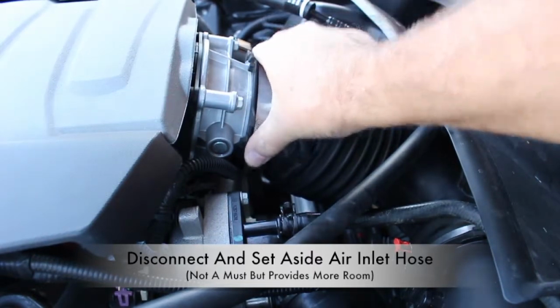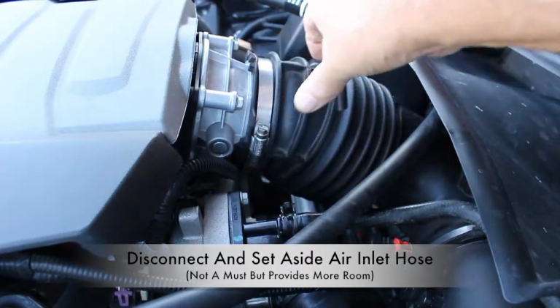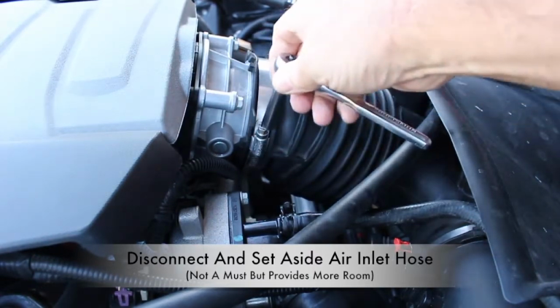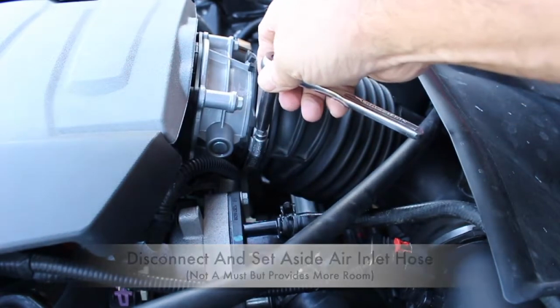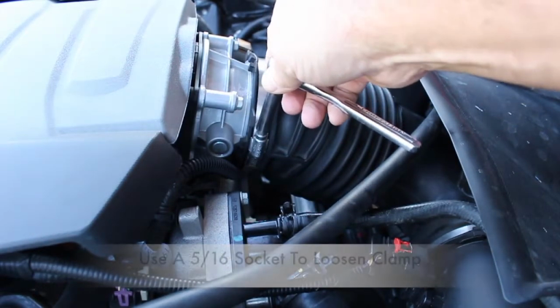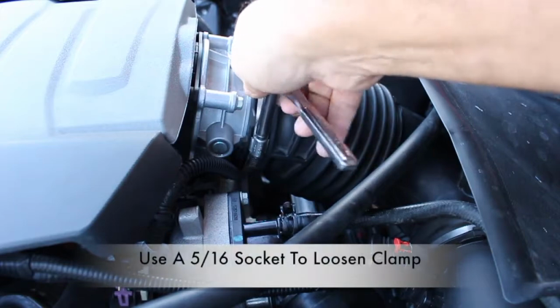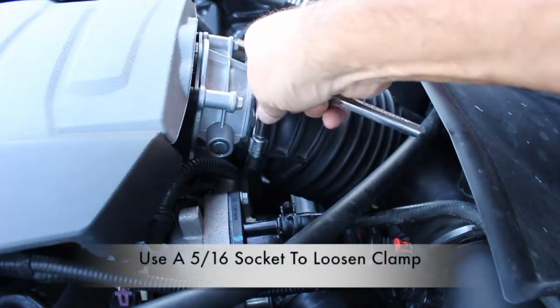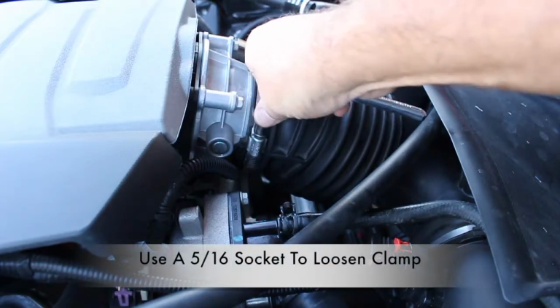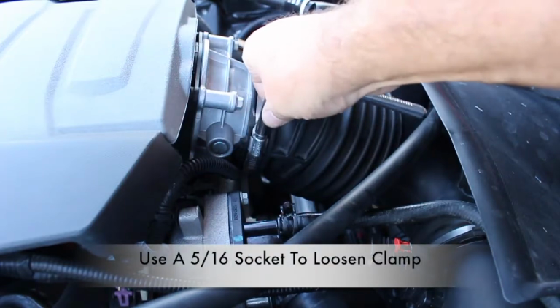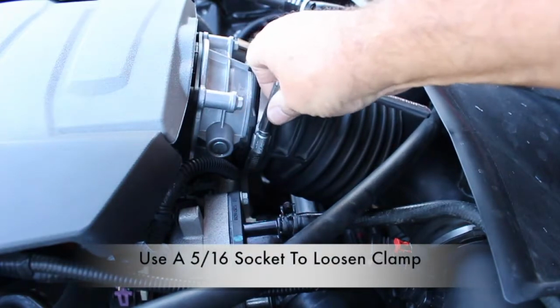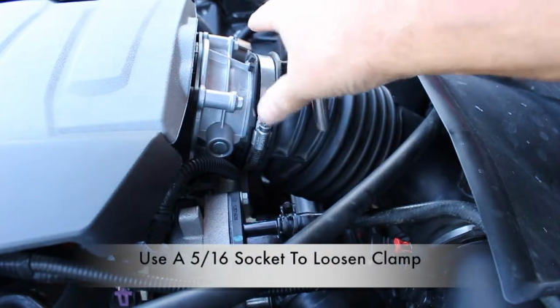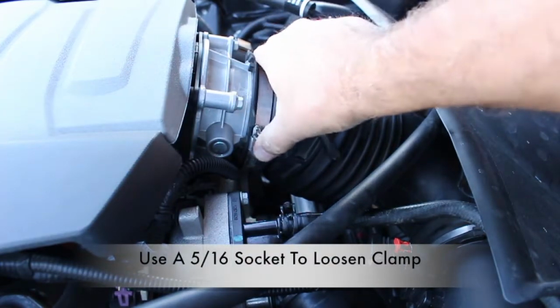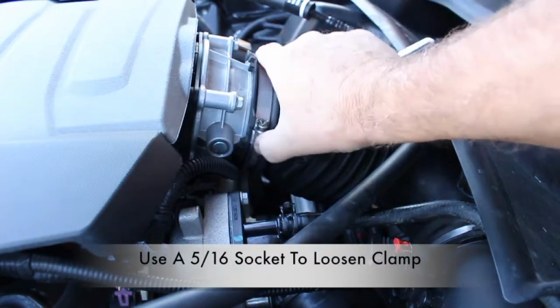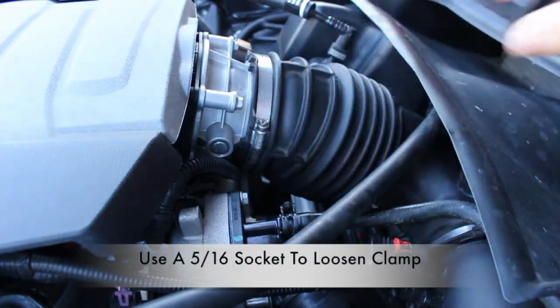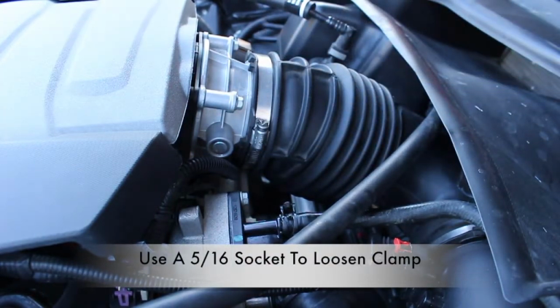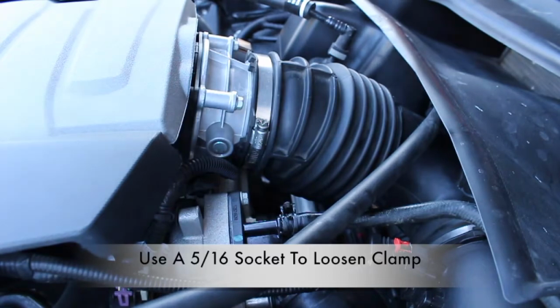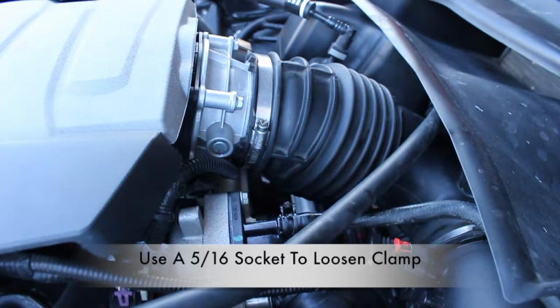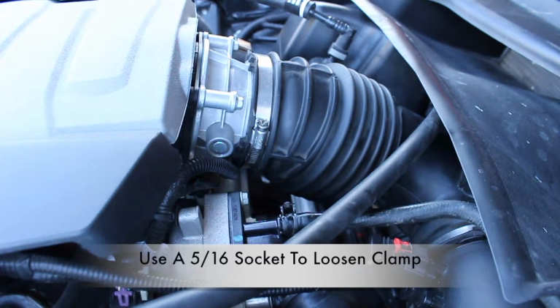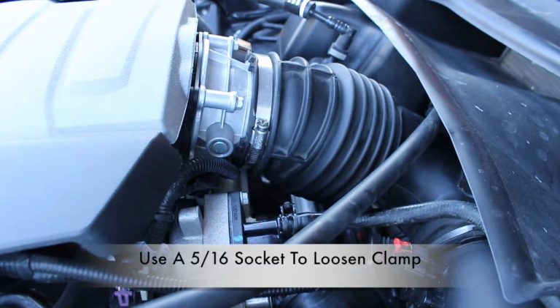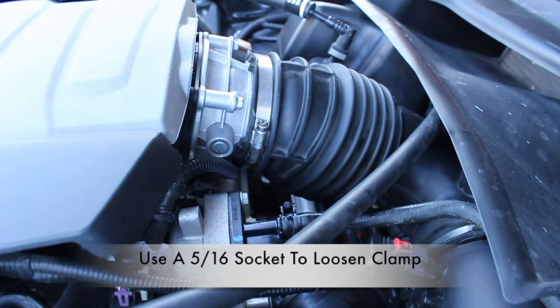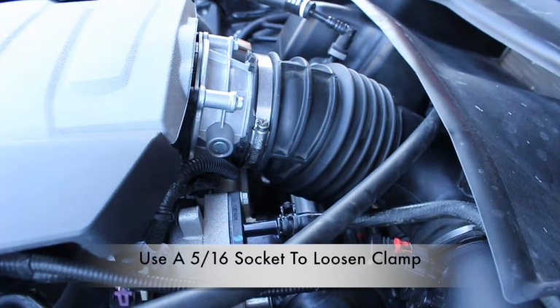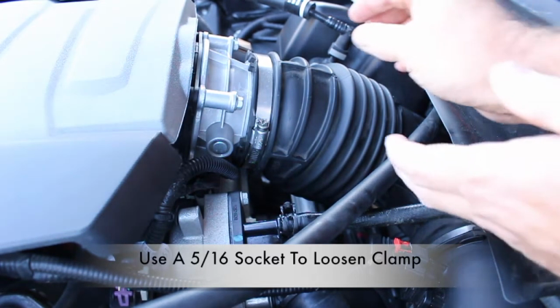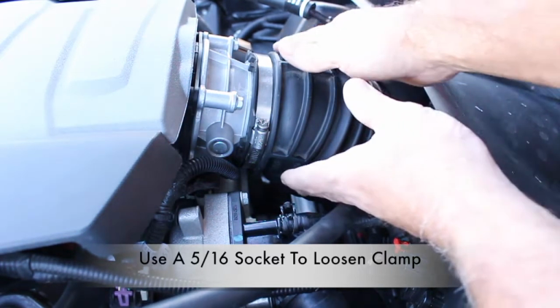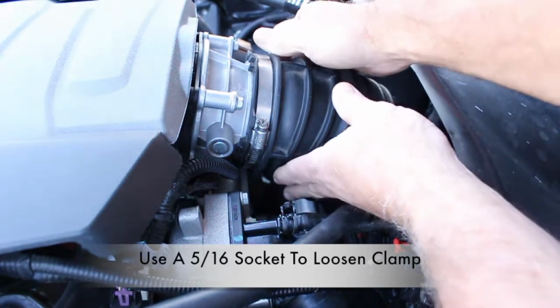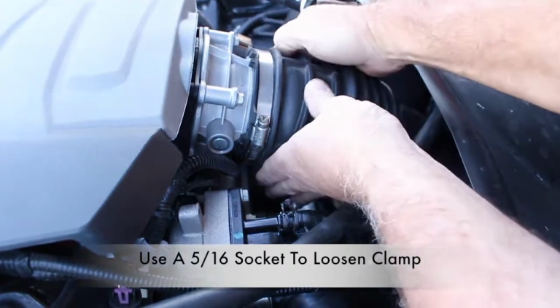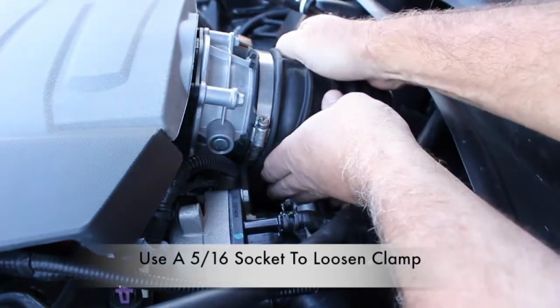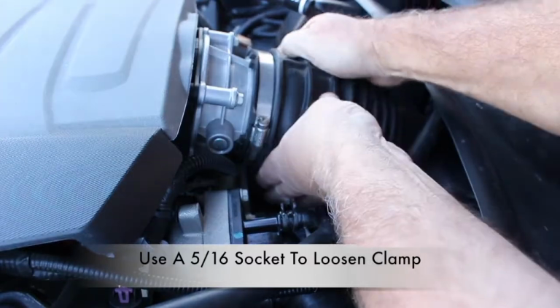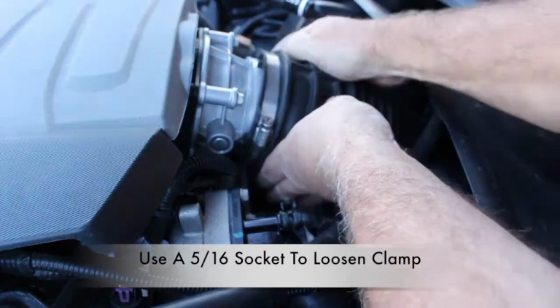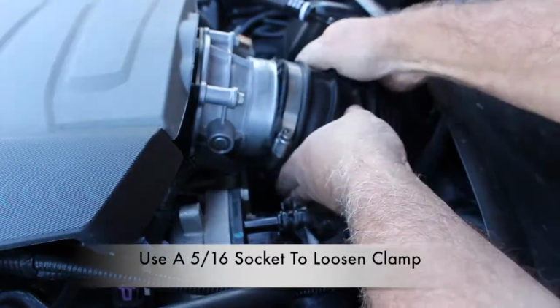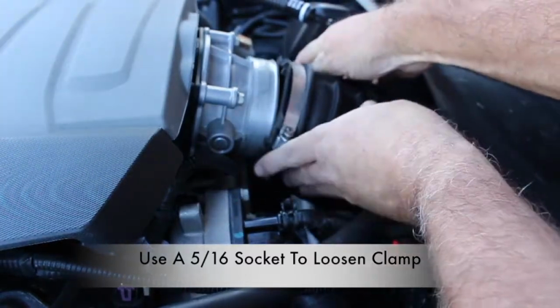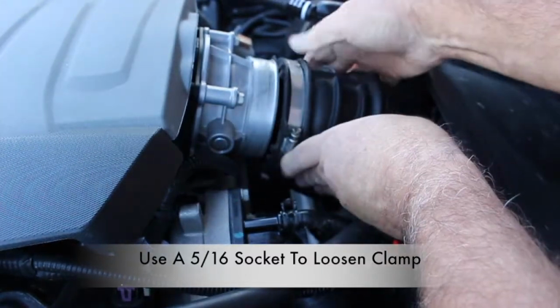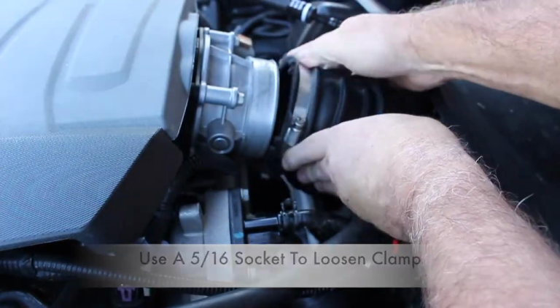Always think safety when working around vehicles, especially when working around the thermostat housing assembly. The system could be under extreme pressure and could cause bodily injuries if not properly cooled down. Remember, always think safety.